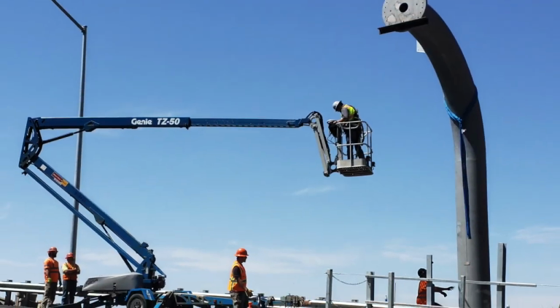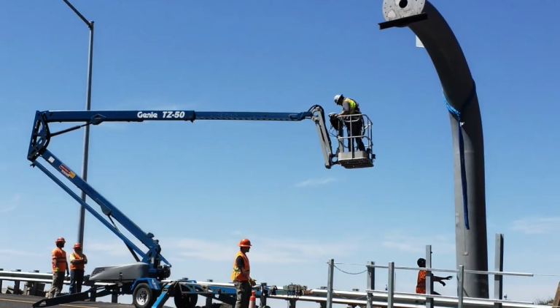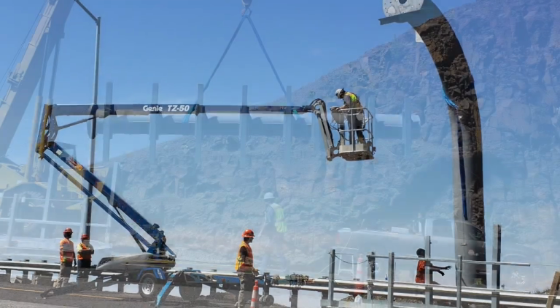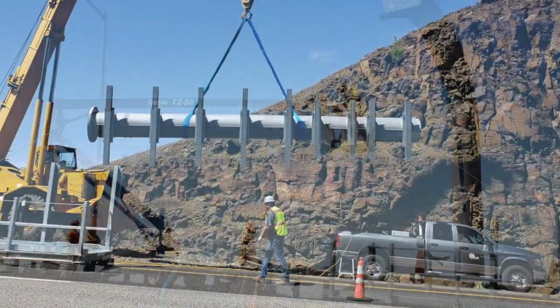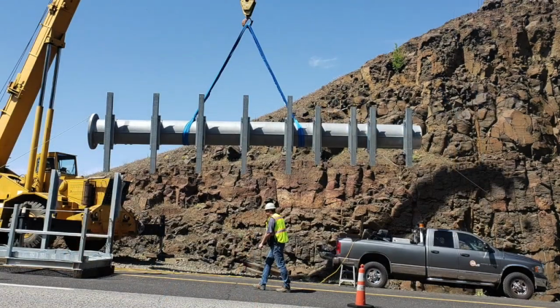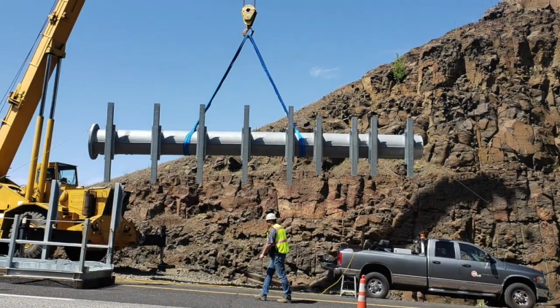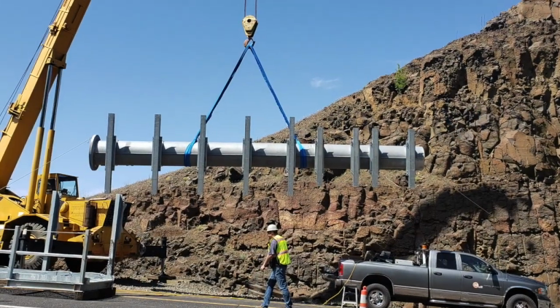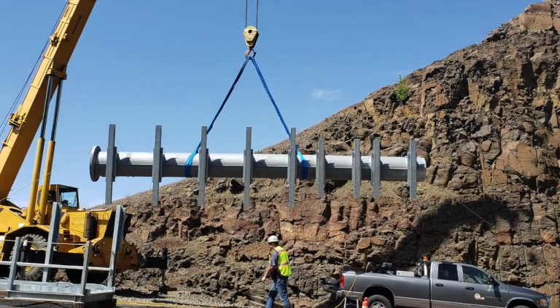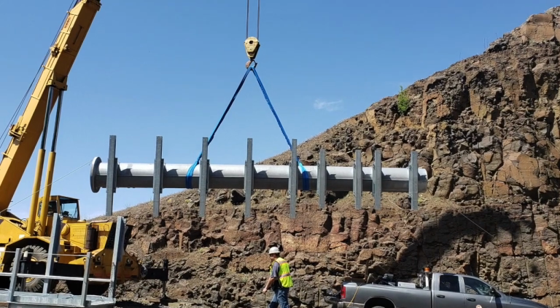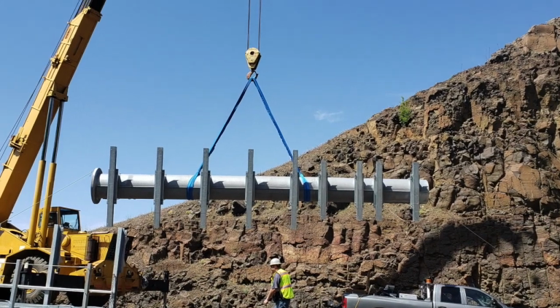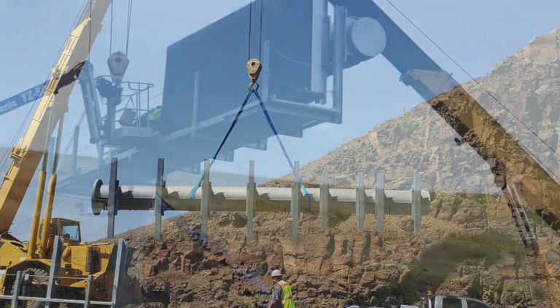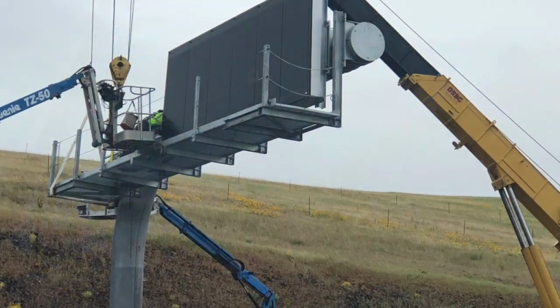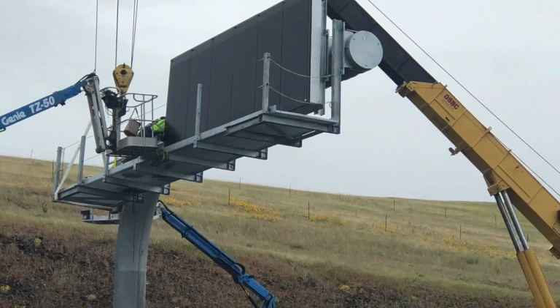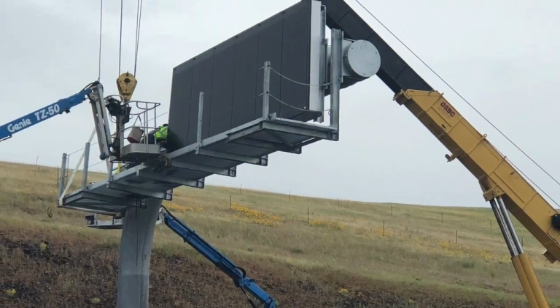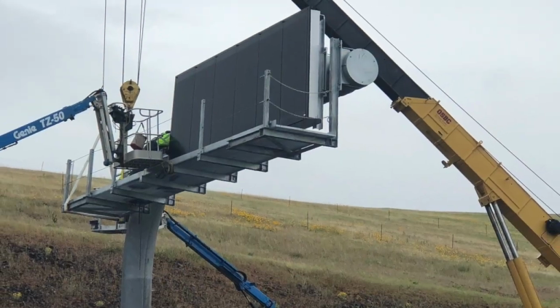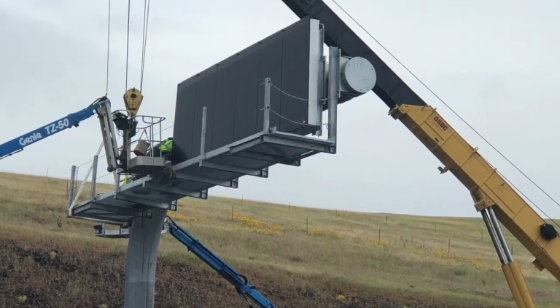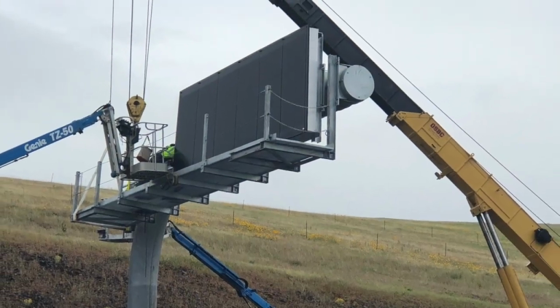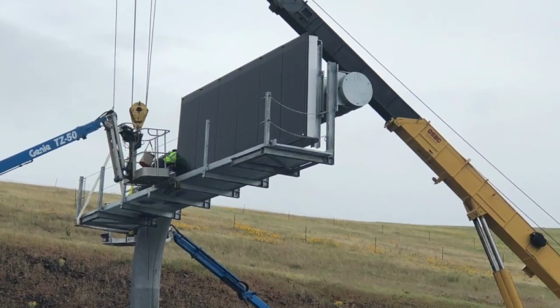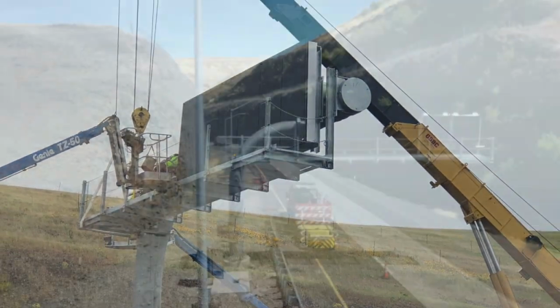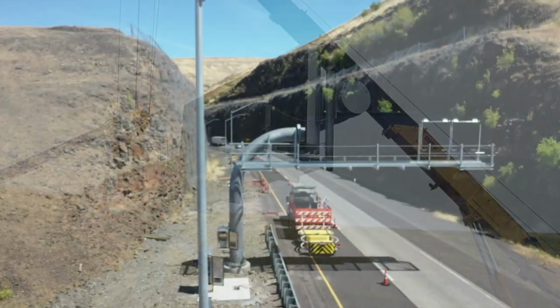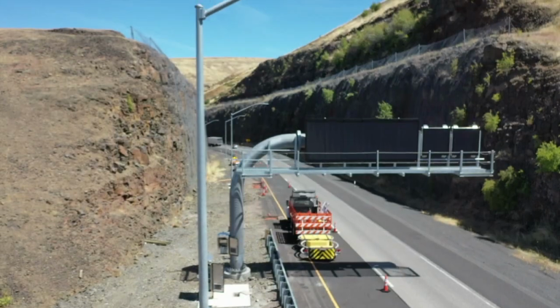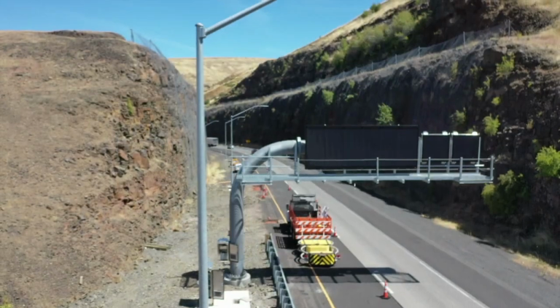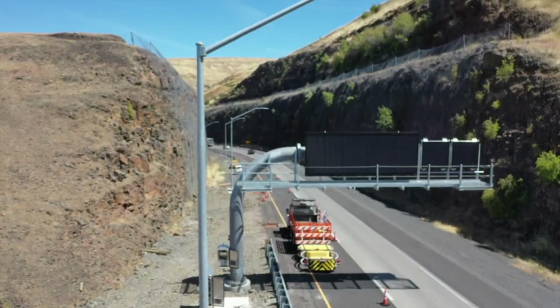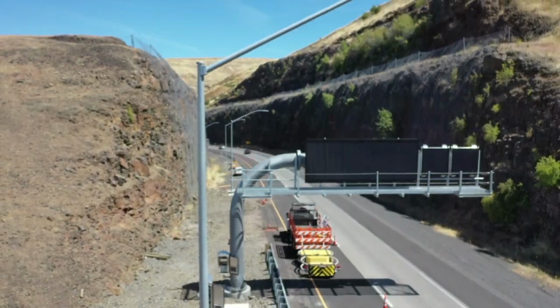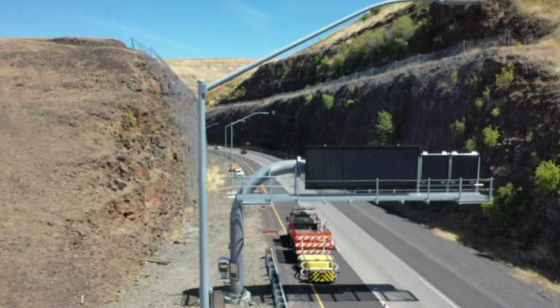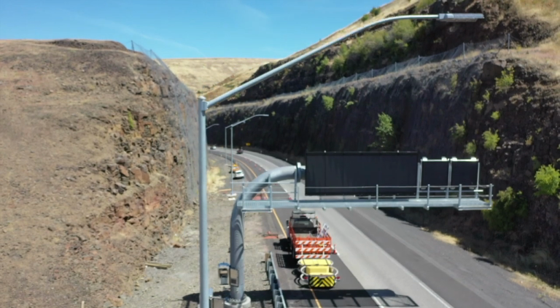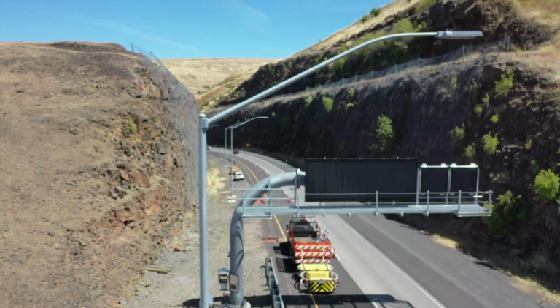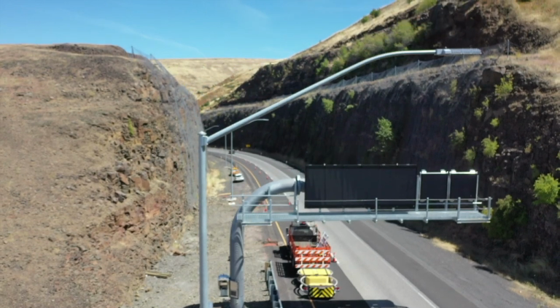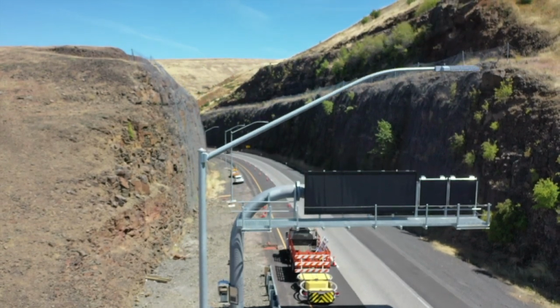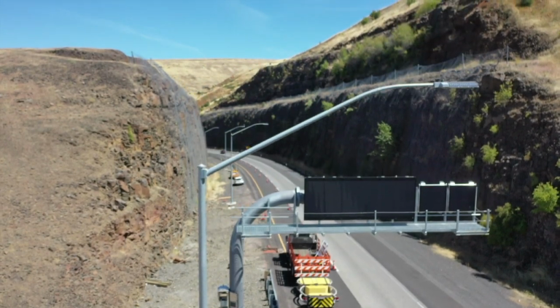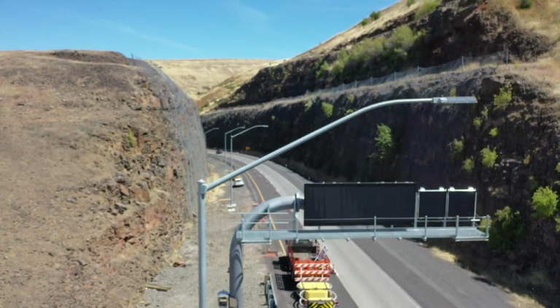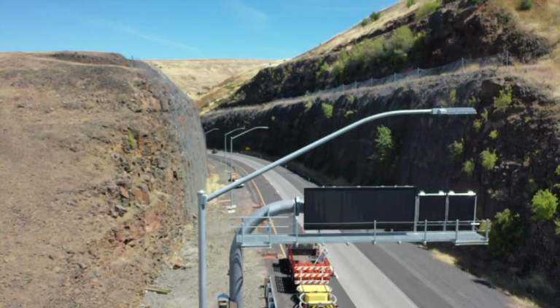We have 14 overhead VMS structures with 56 lights installed on Cabbage Hill to help with fog visibility. They're all LED lighting.